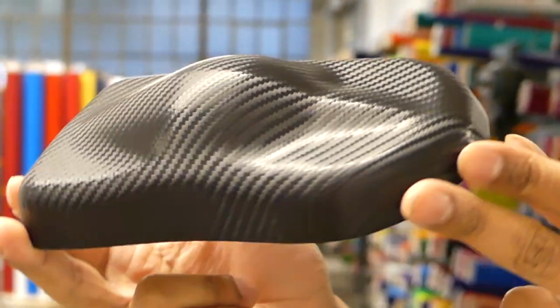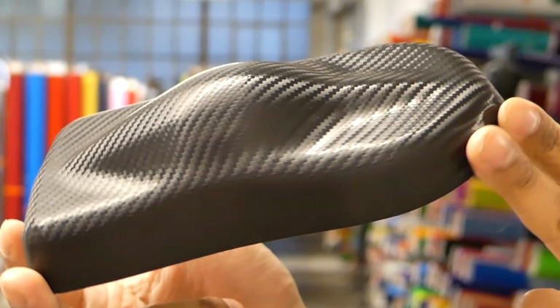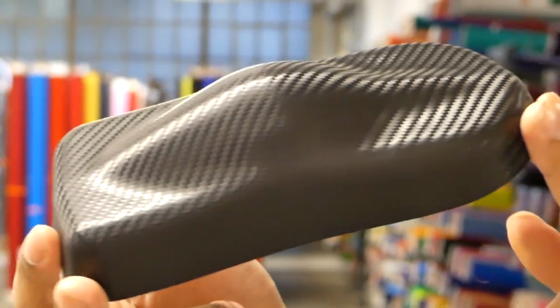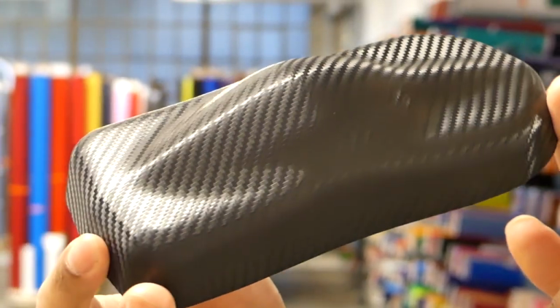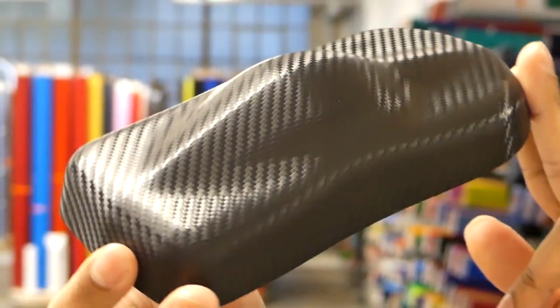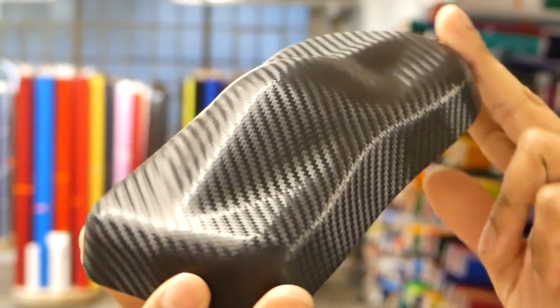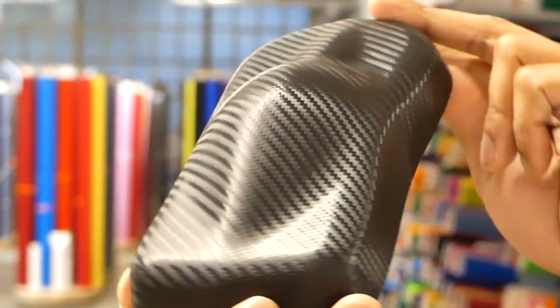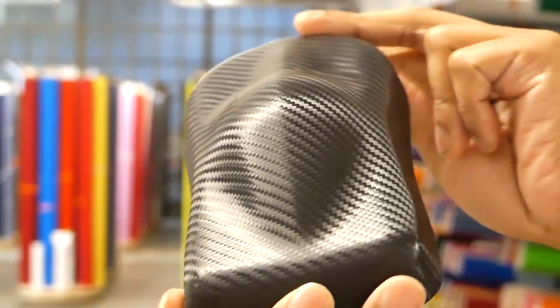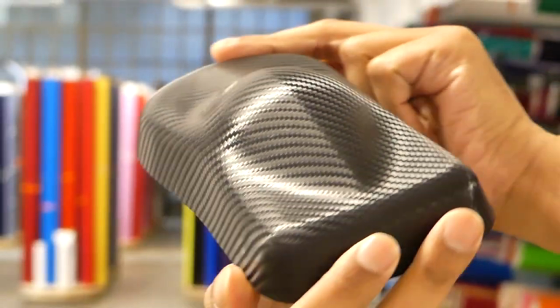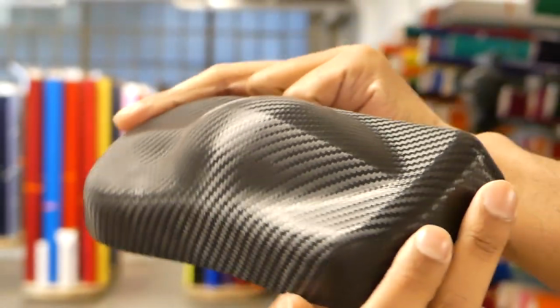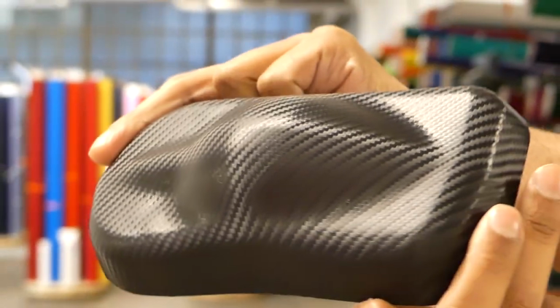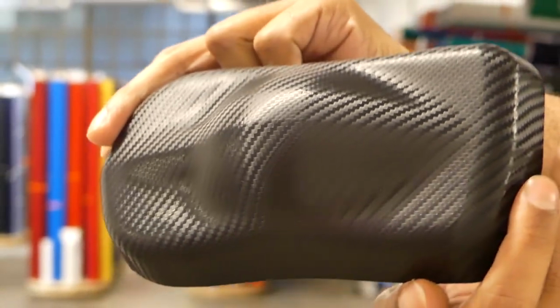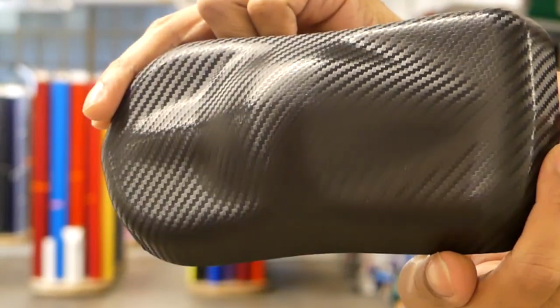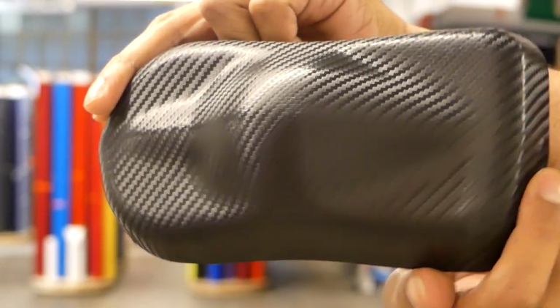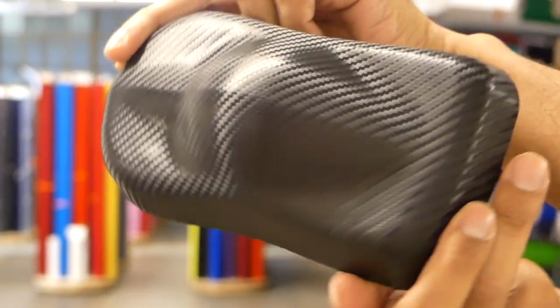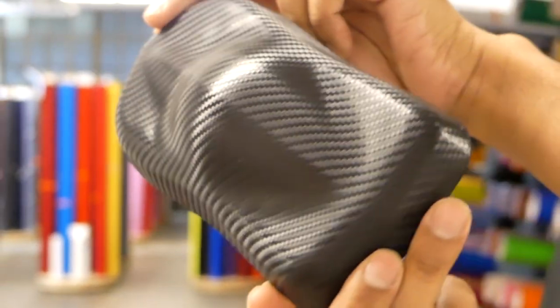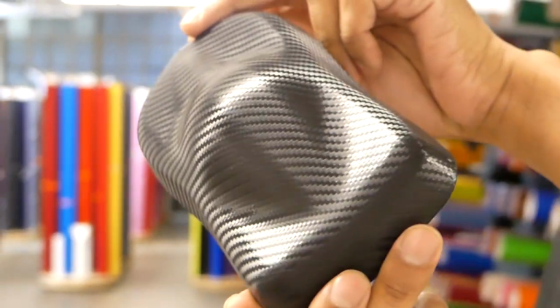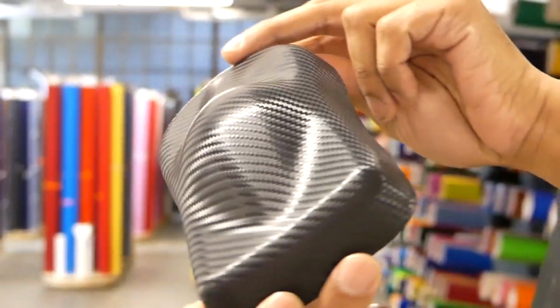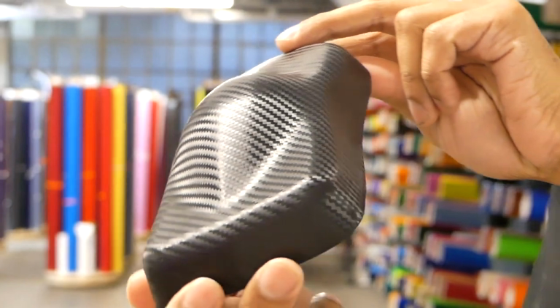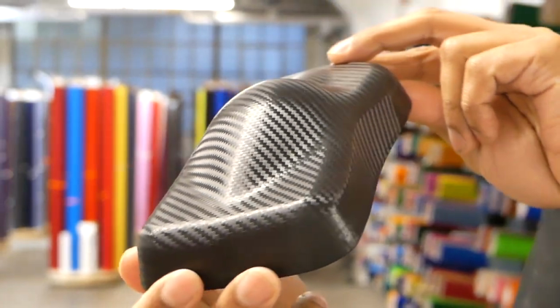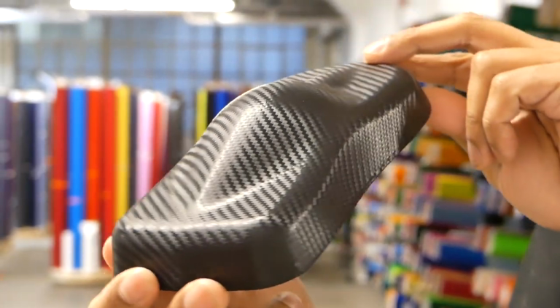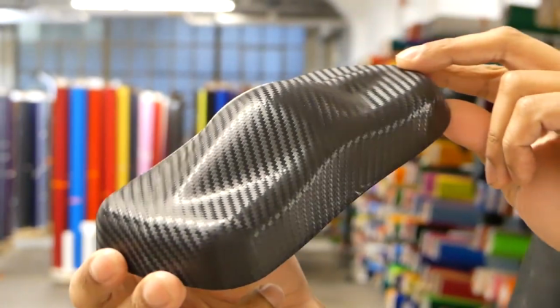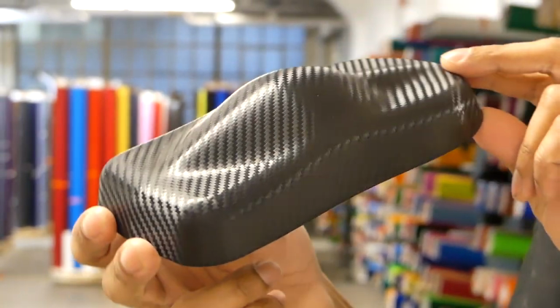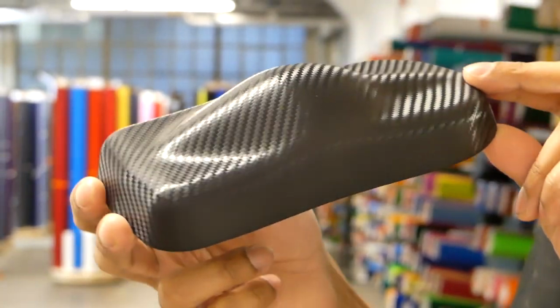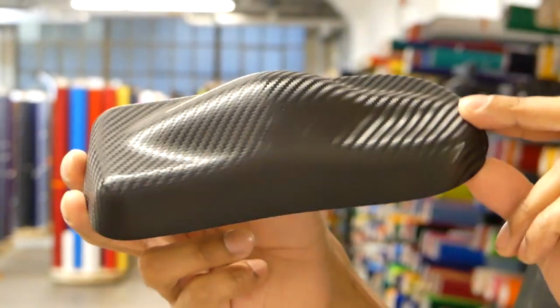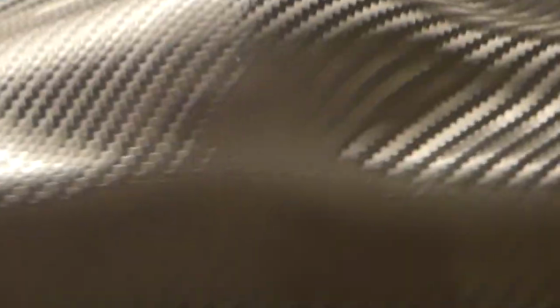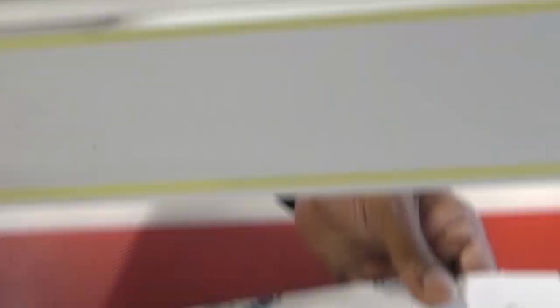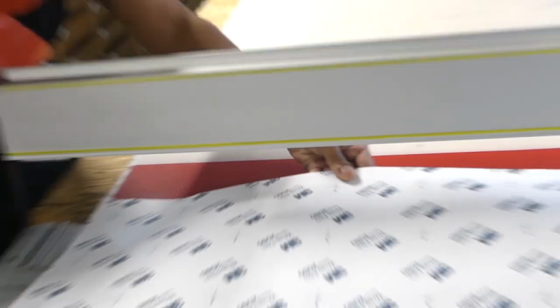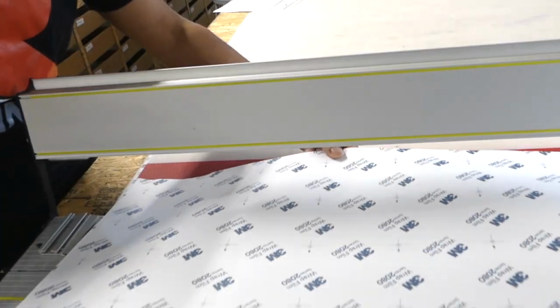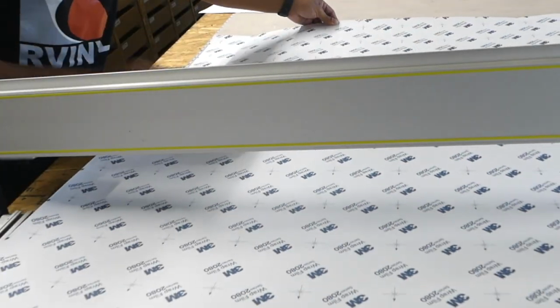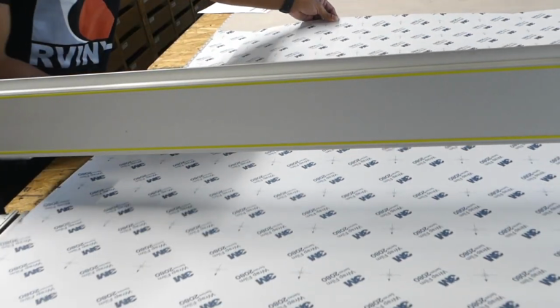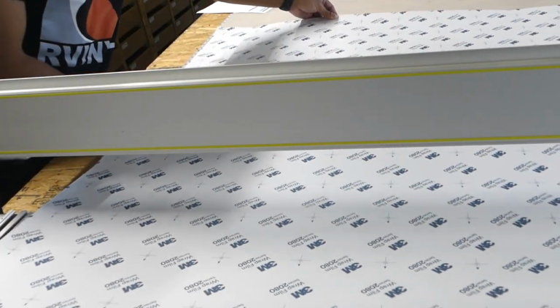You can apply this 3.5mm thick film to your car, devices, cabinets, appliances, or anything else with a hard surface.